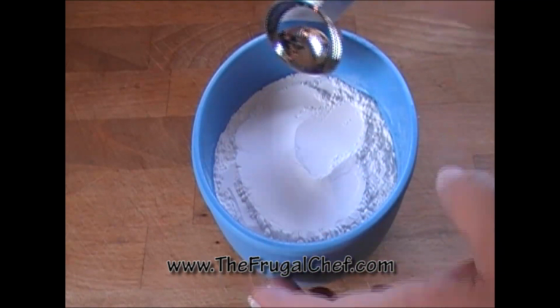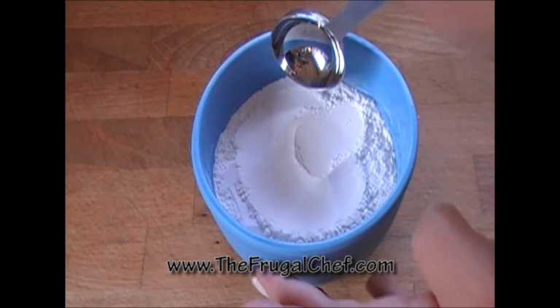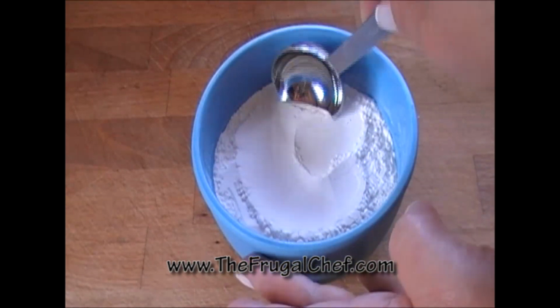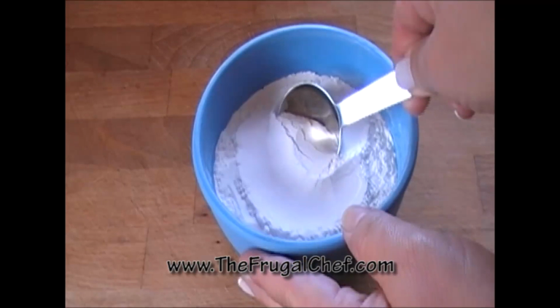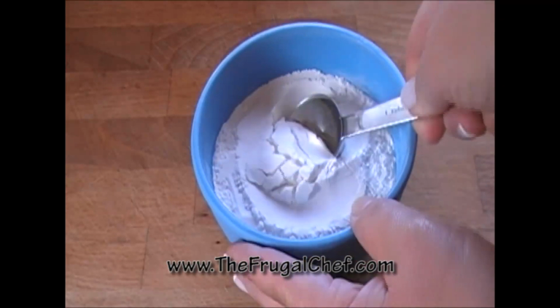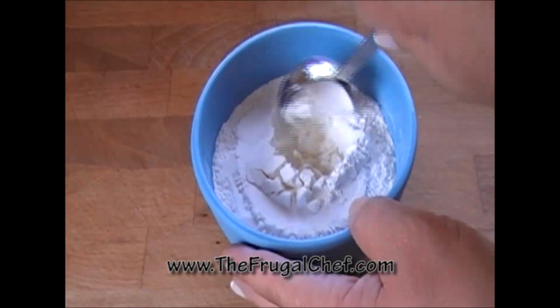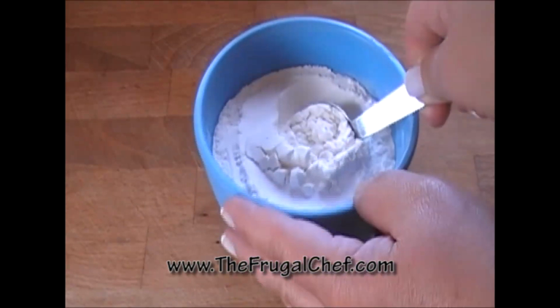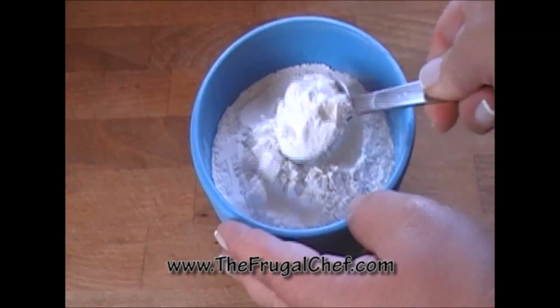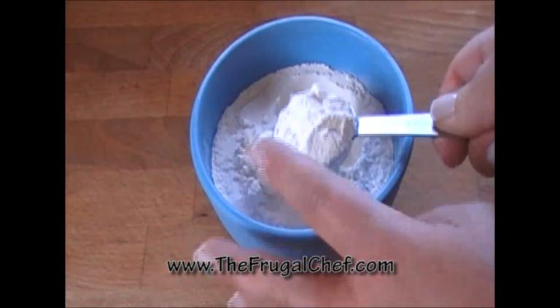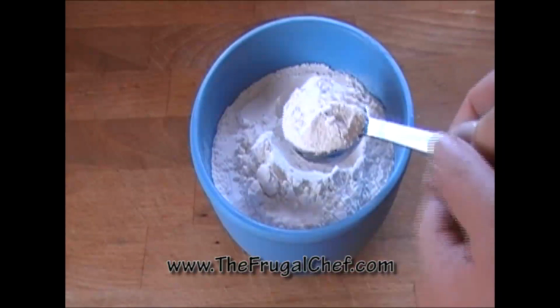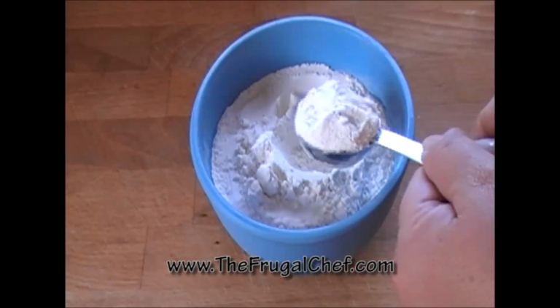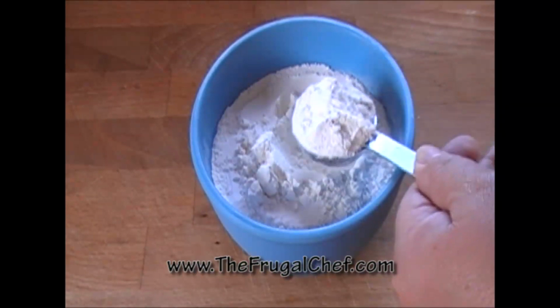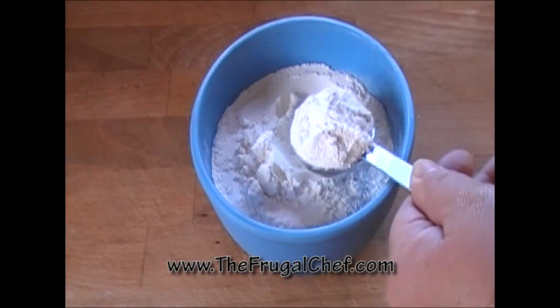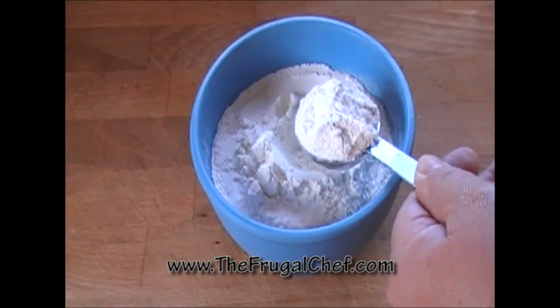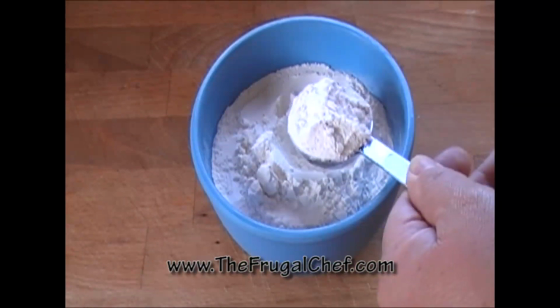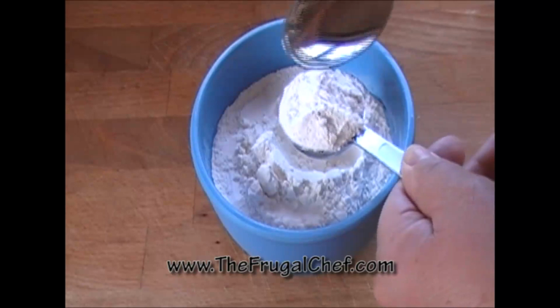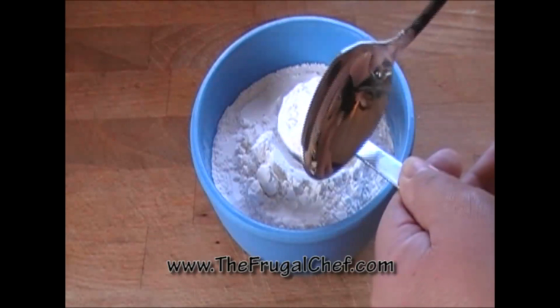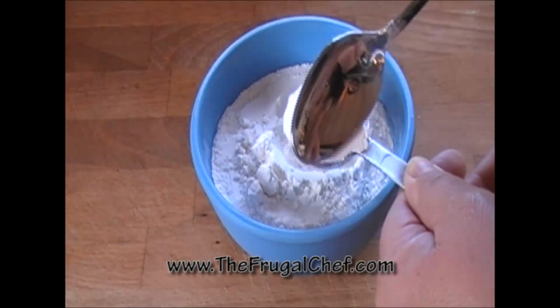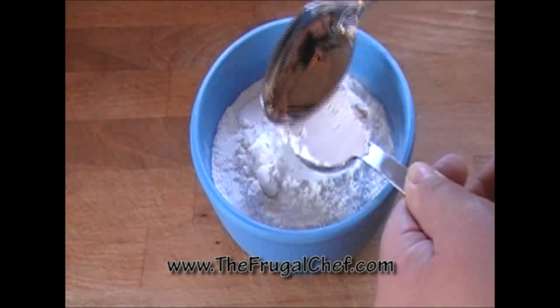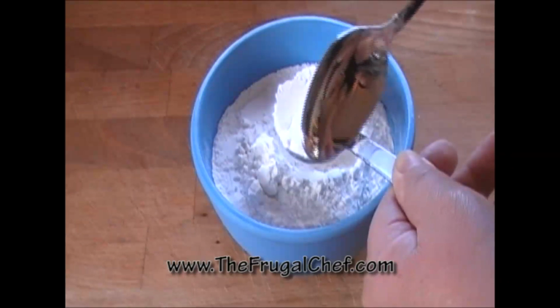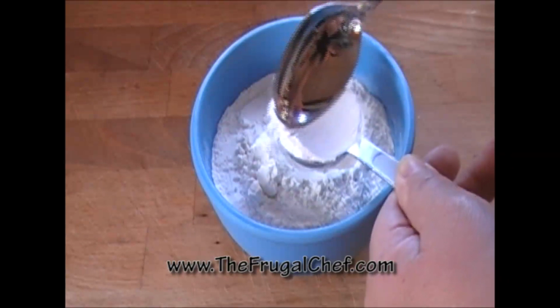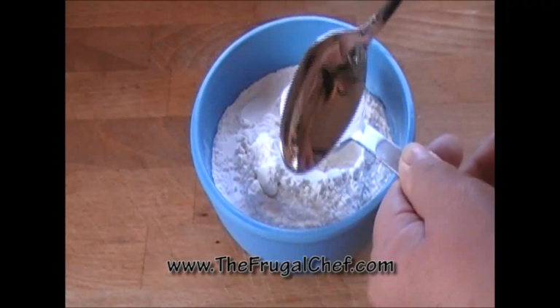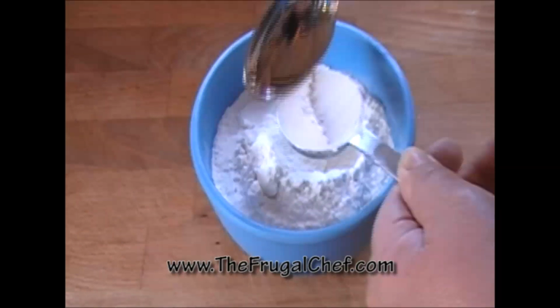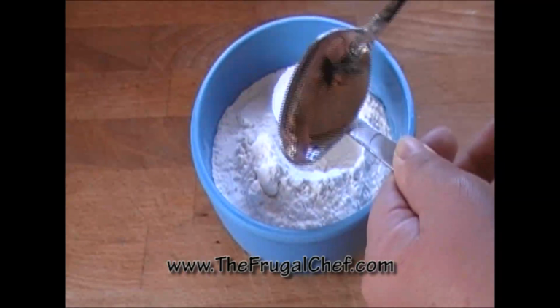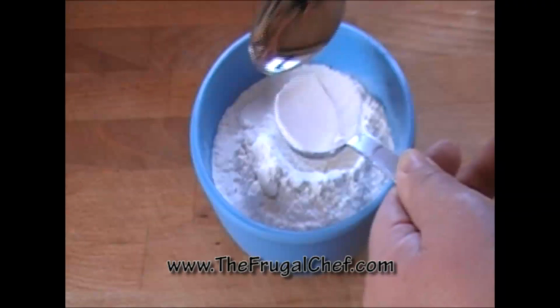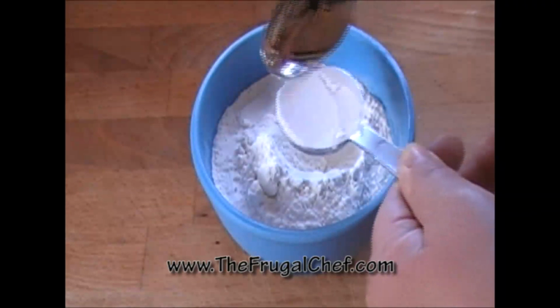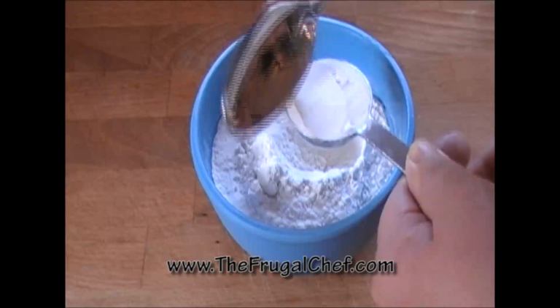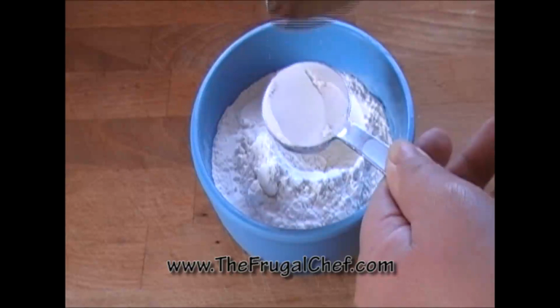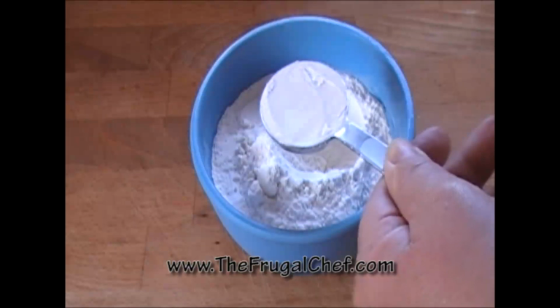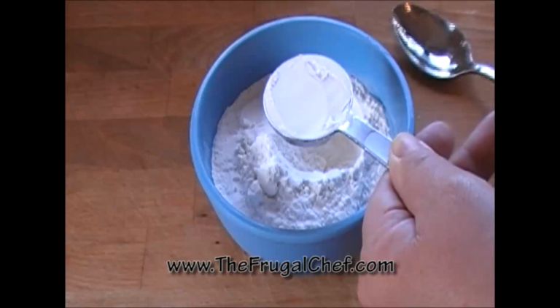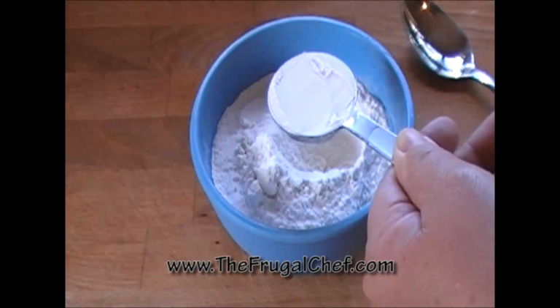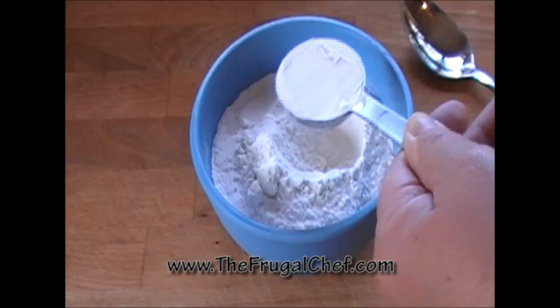I'm going to take two tablespoons out of this. When you're working with baking and flour, you've got to be exact with your measurements, so make sure you don't take more or less — just take the two tablespoons like this.